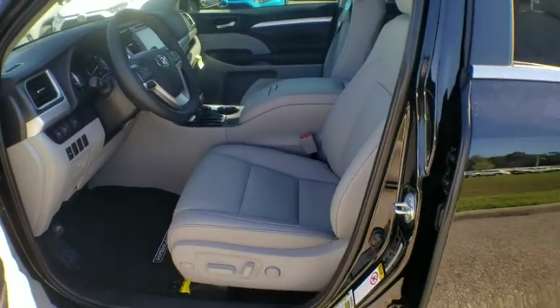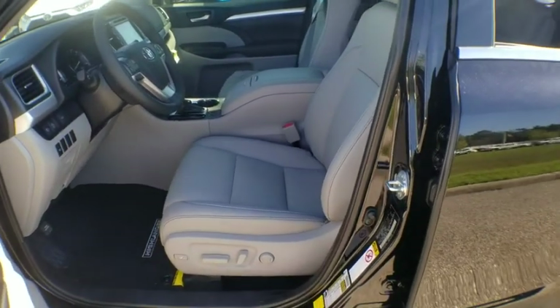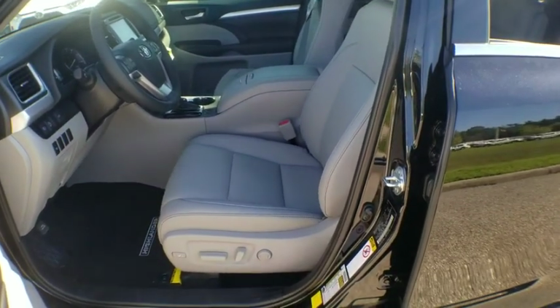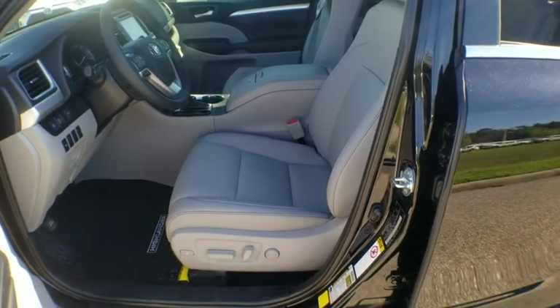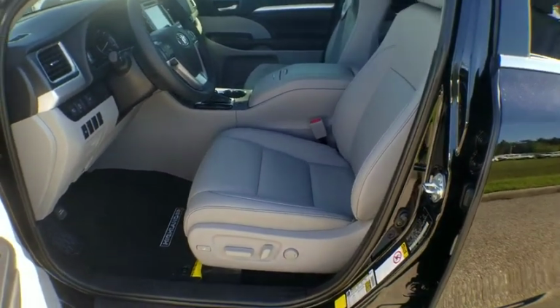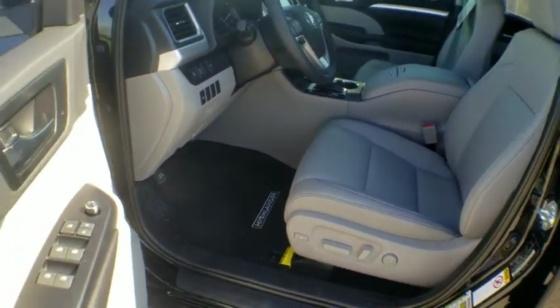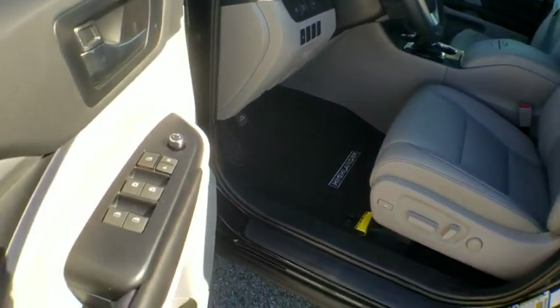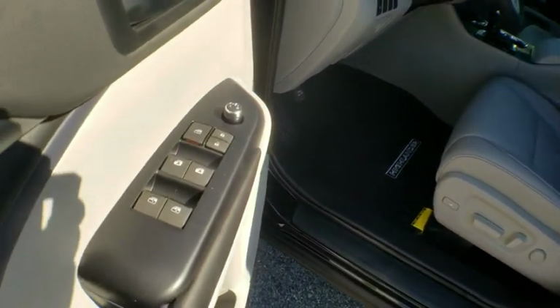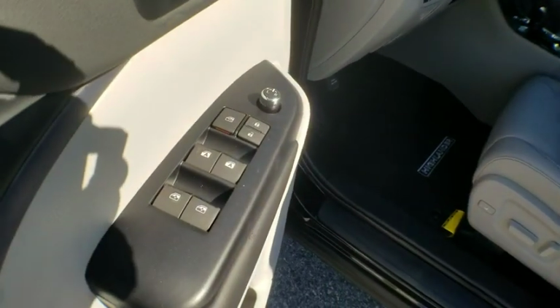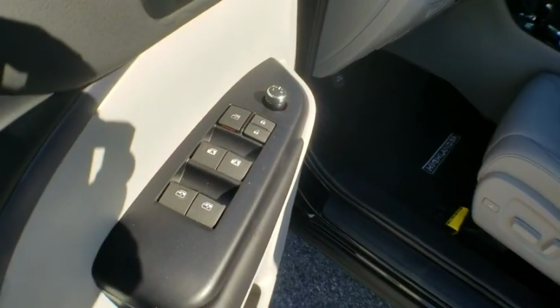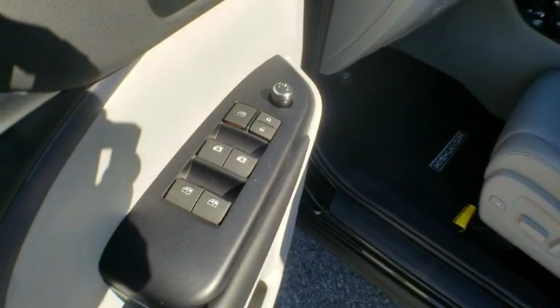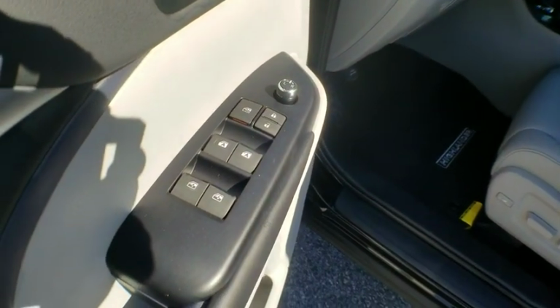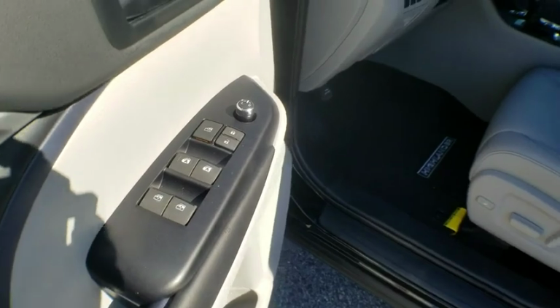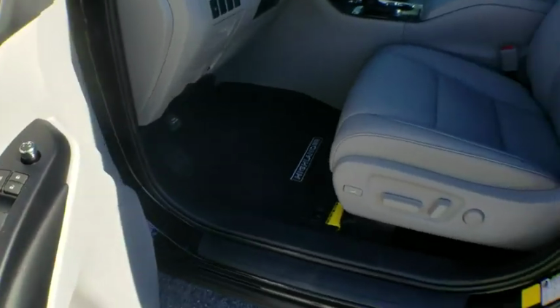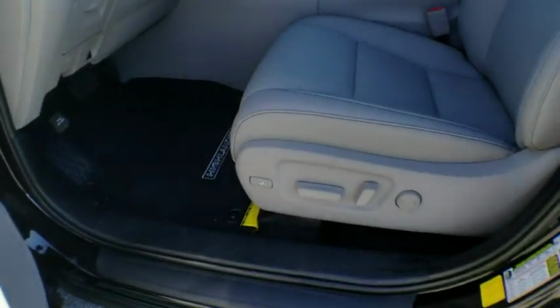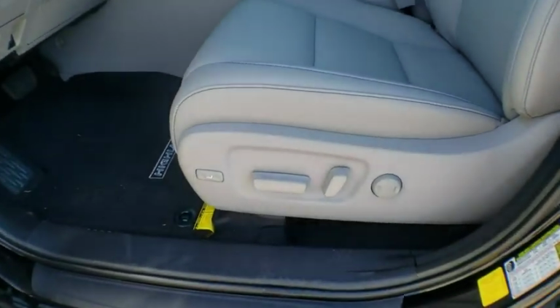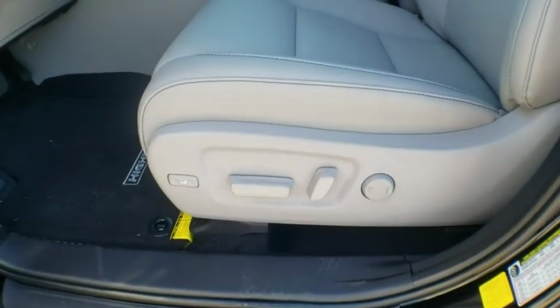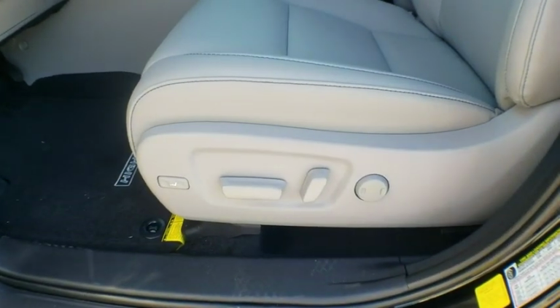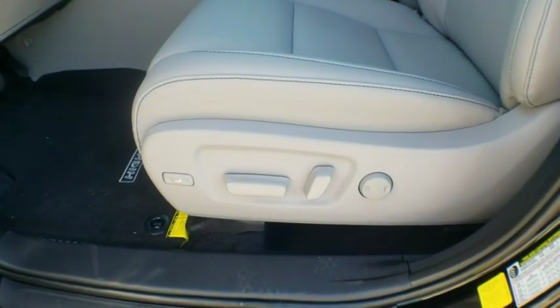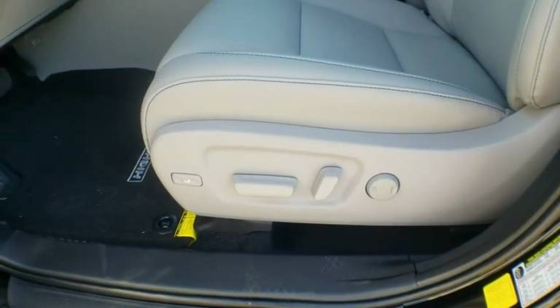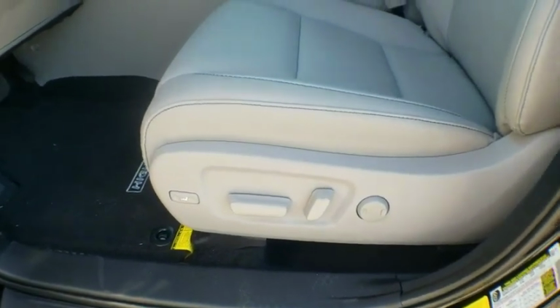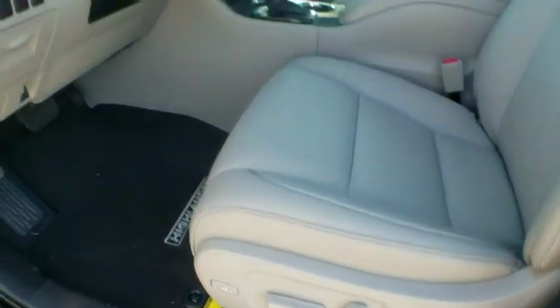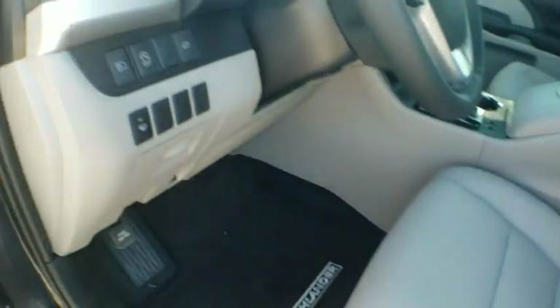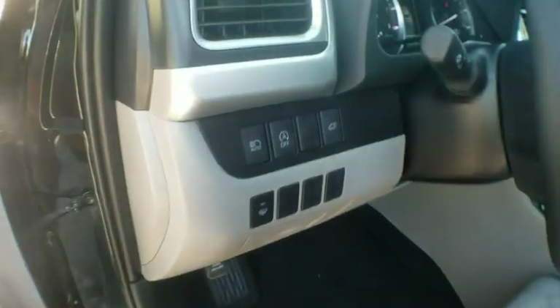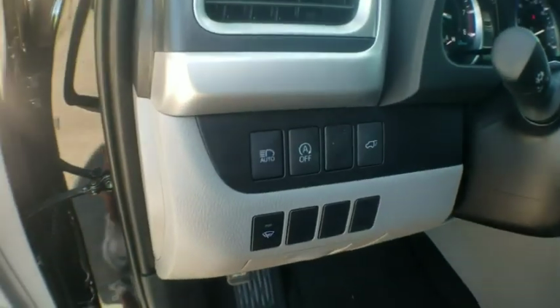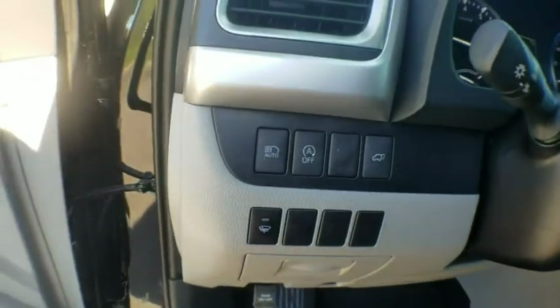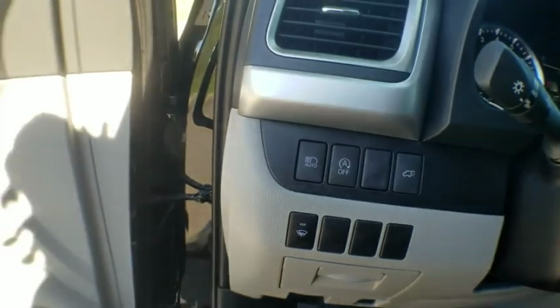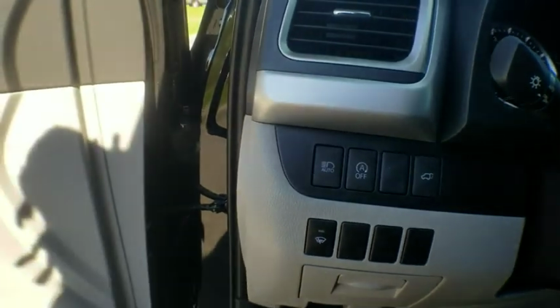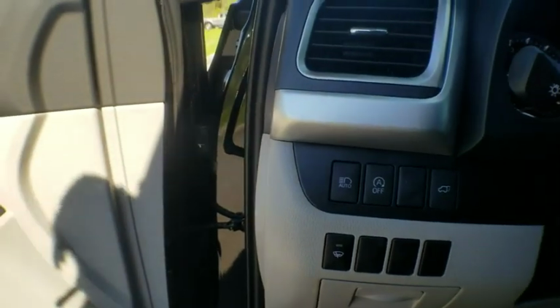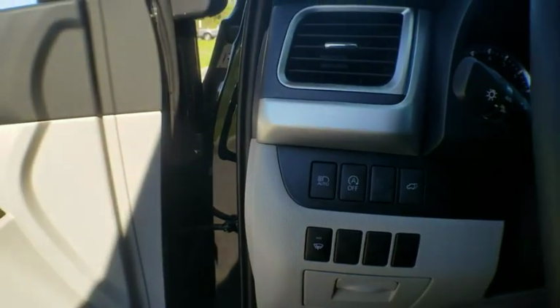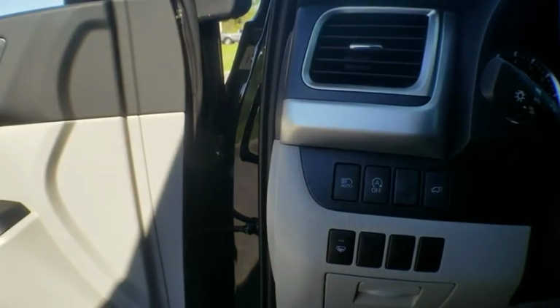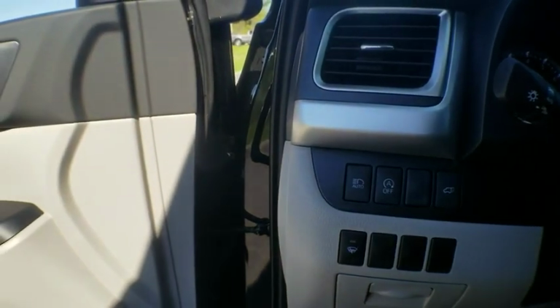Here are some of this vehicle's great options: traction control, navigation system, power liftgate, power passenger seat, dual airbags, power steering, four-wheel disc brakes, universal garage door opener.